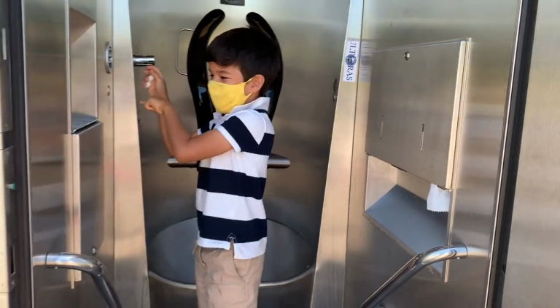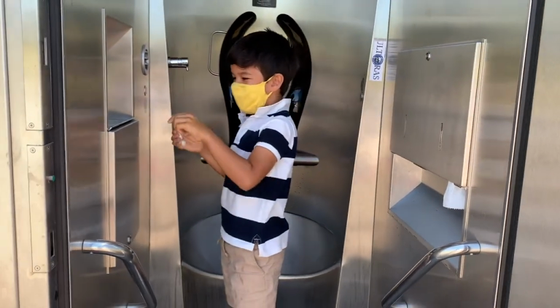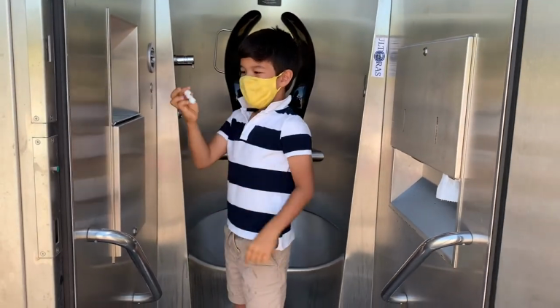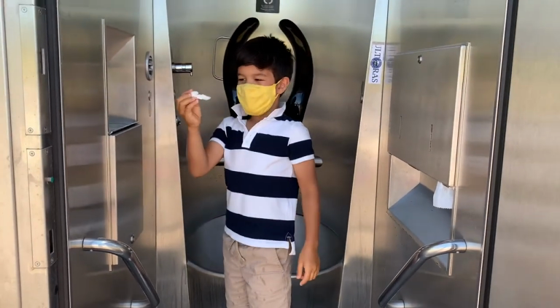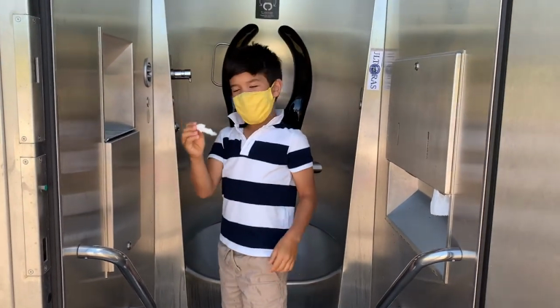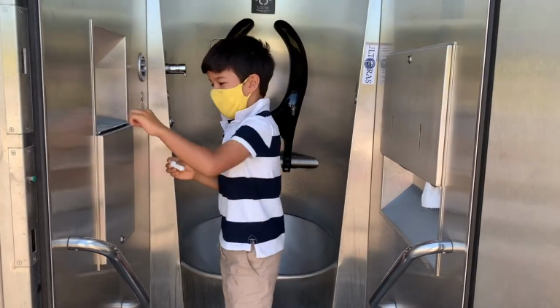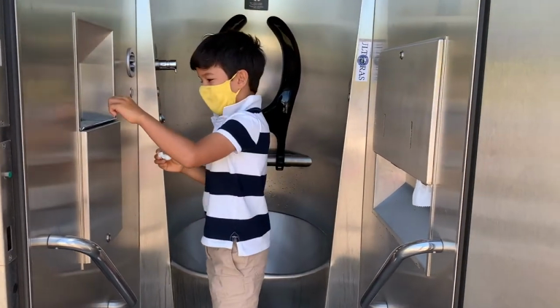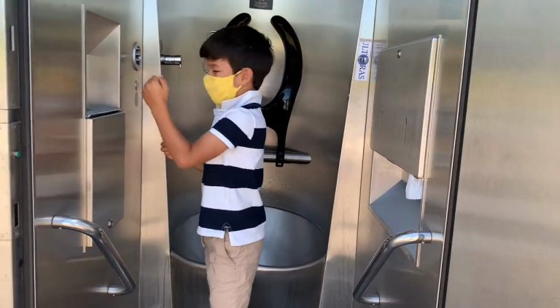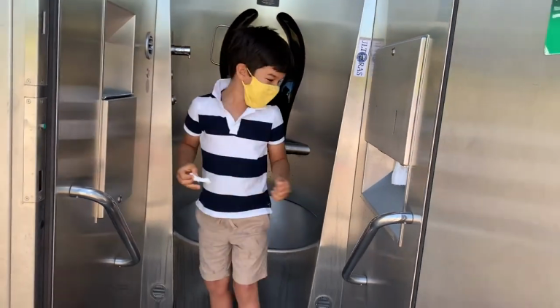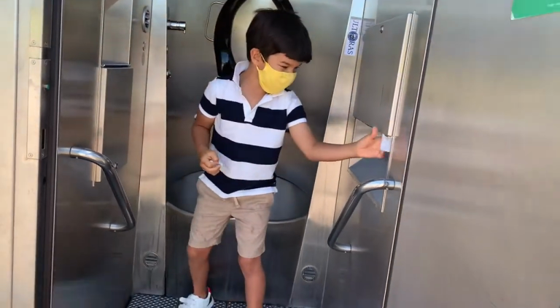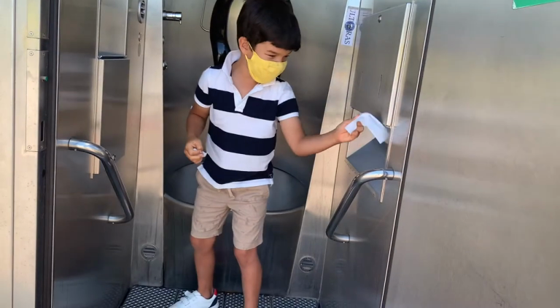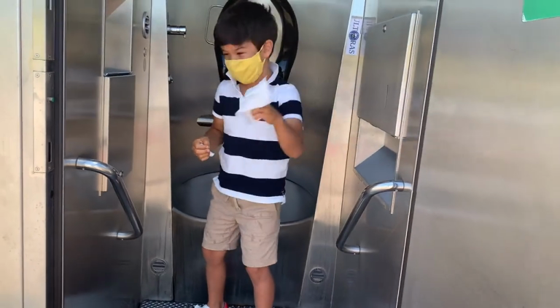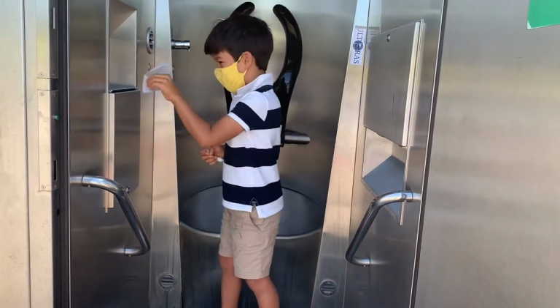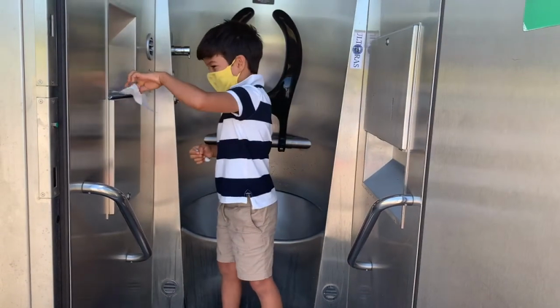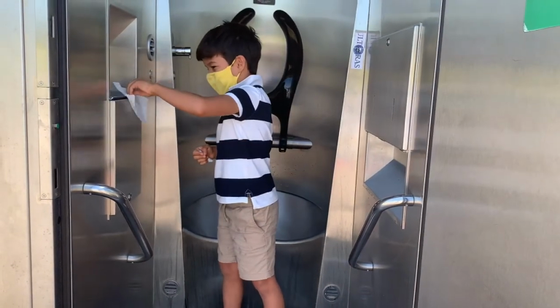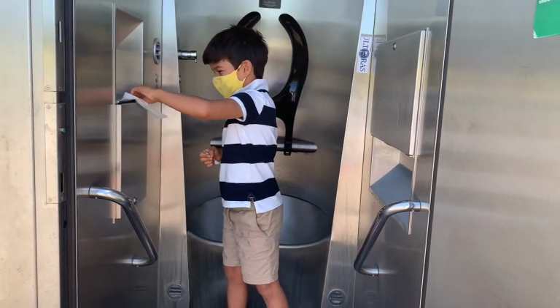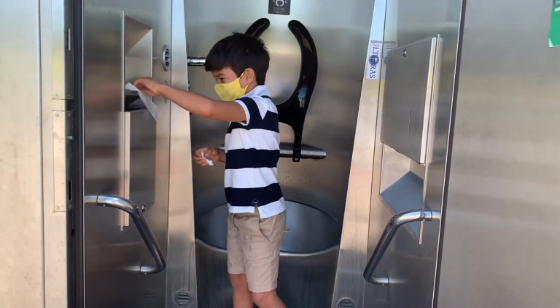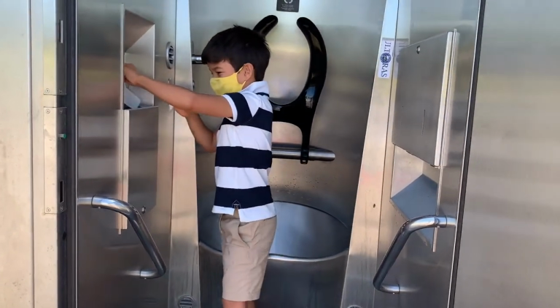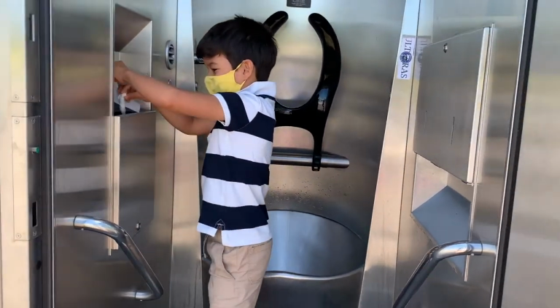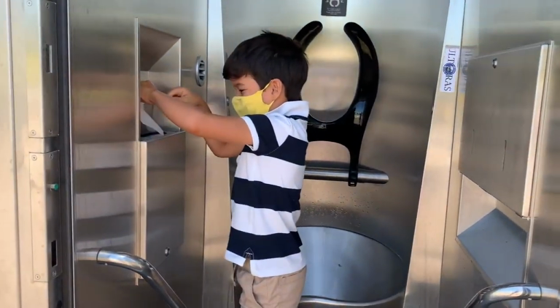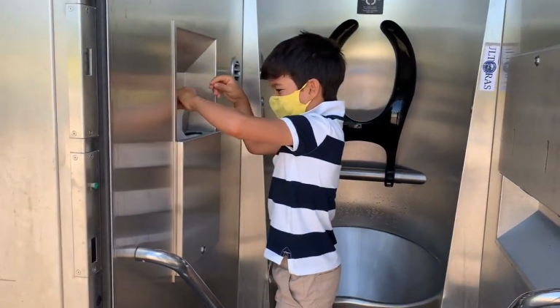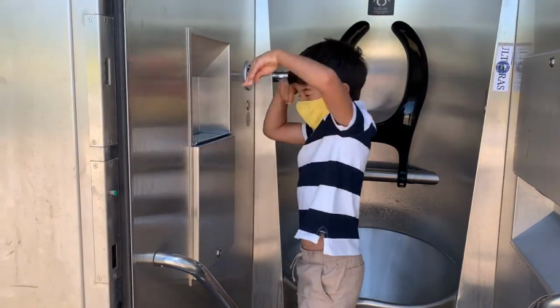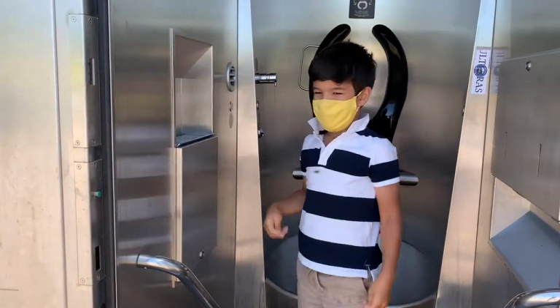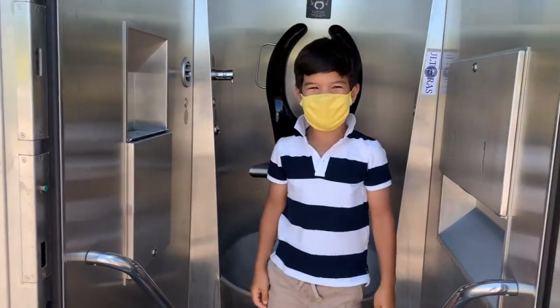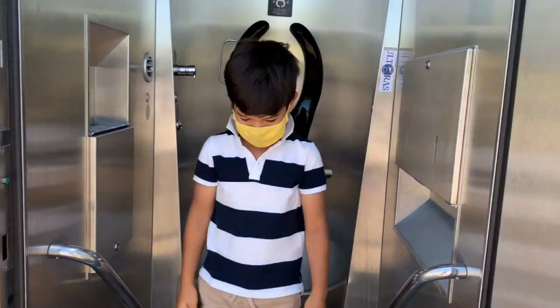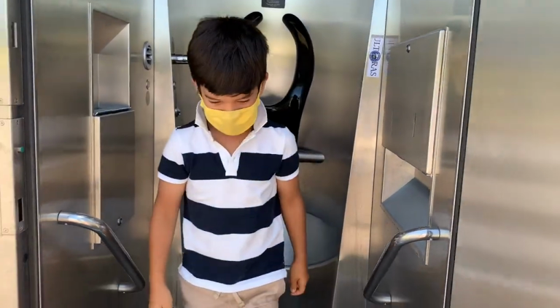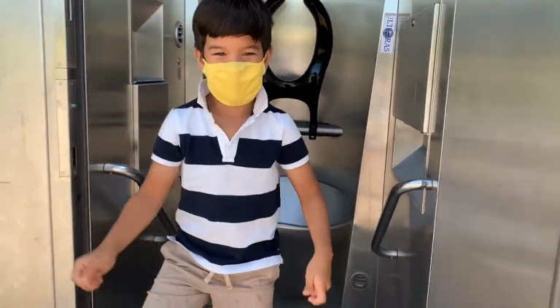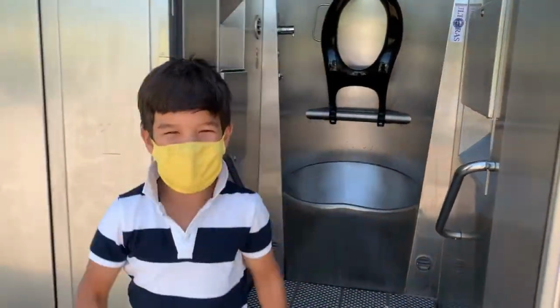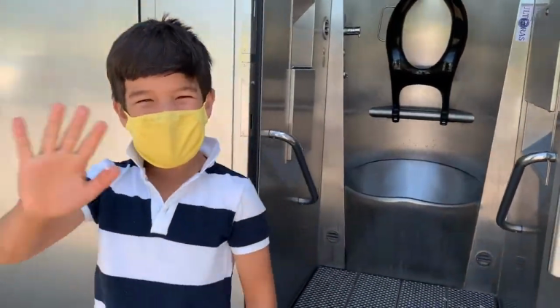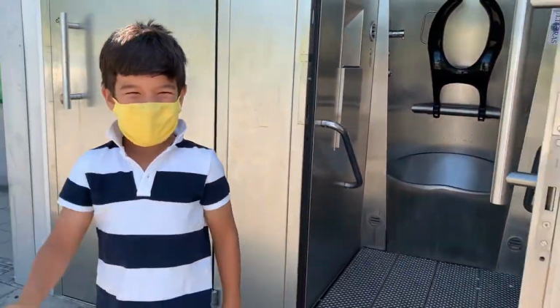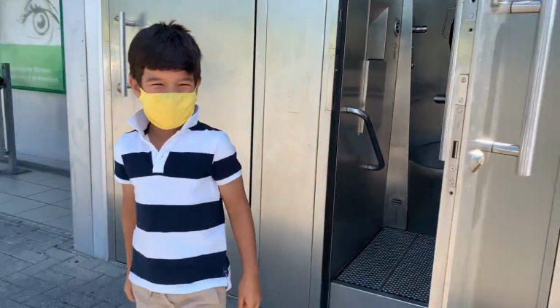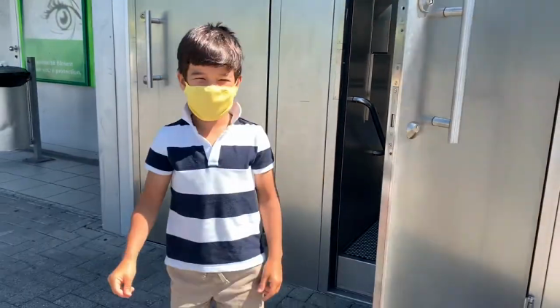right here, if you have paper towels, you get some more paper towels. Open this, and then you throw both of them inside. Bye! Good job!